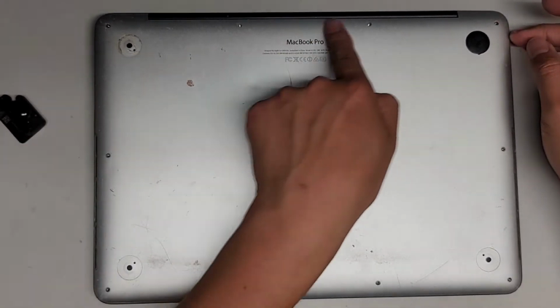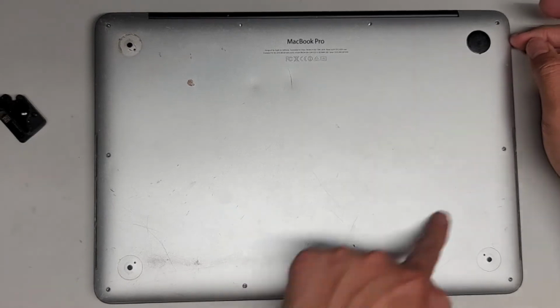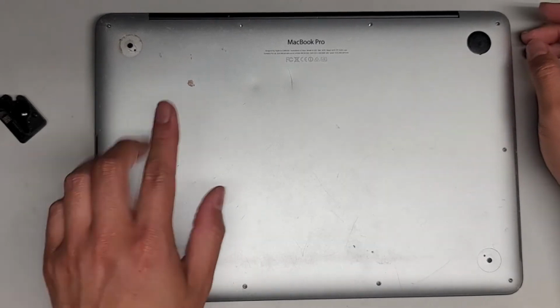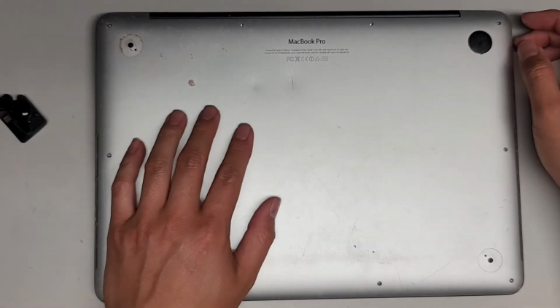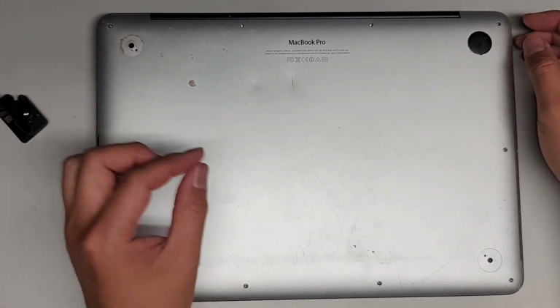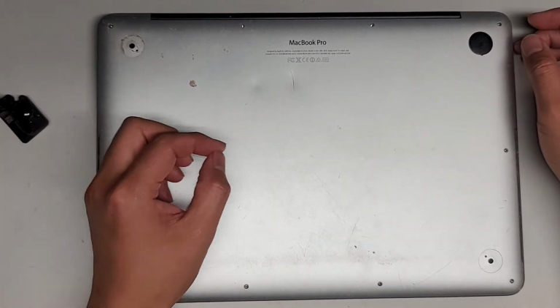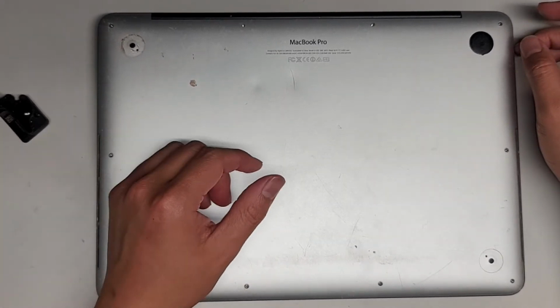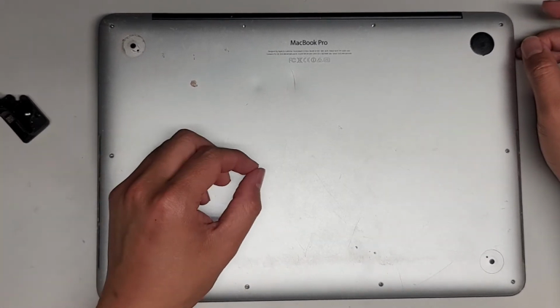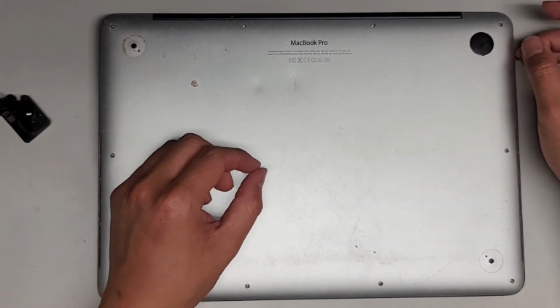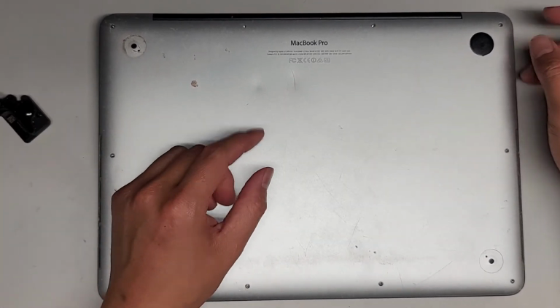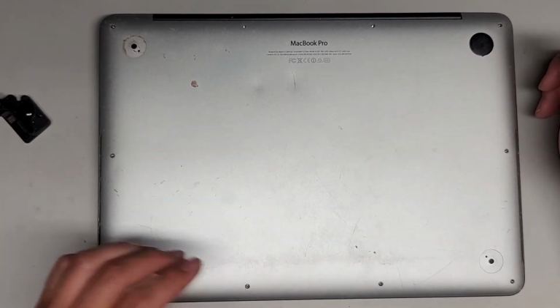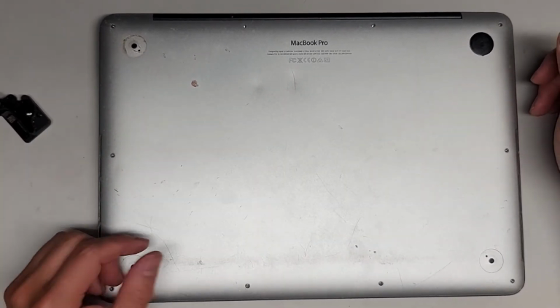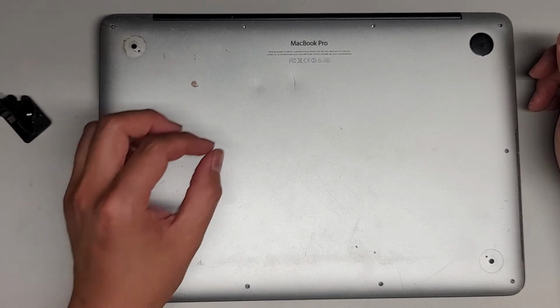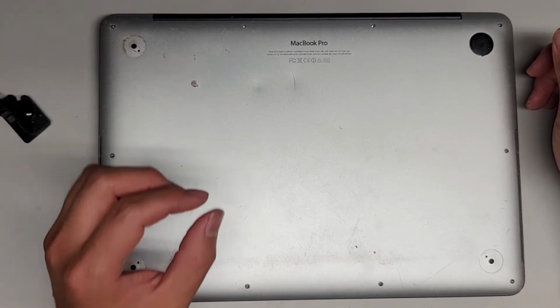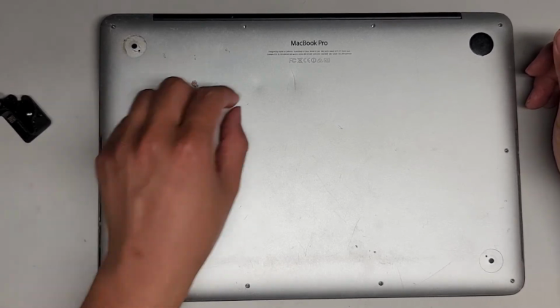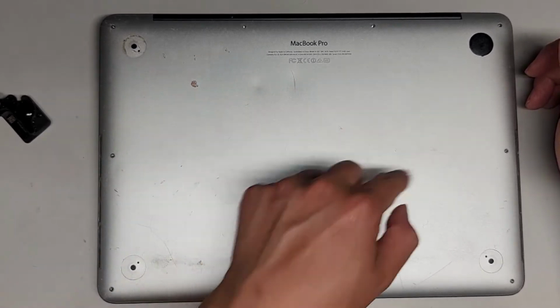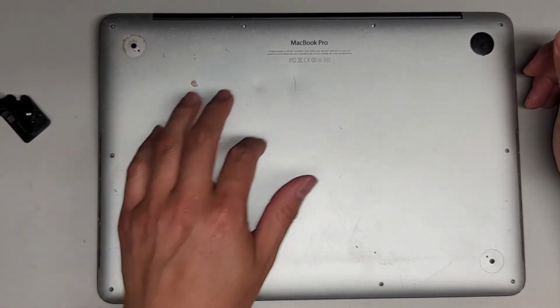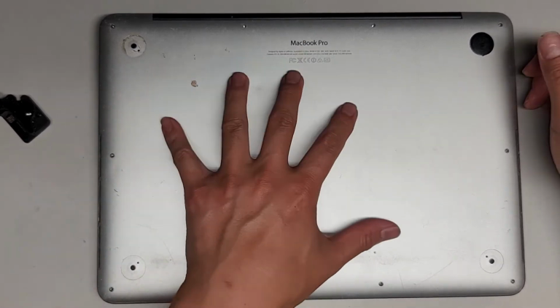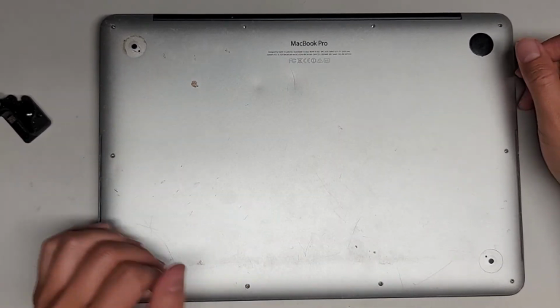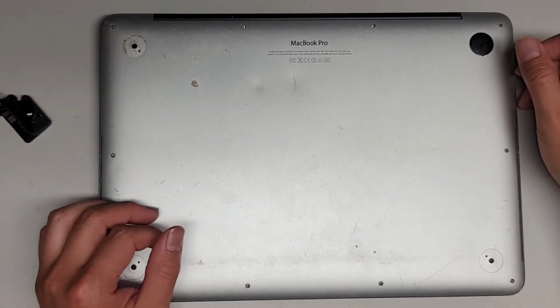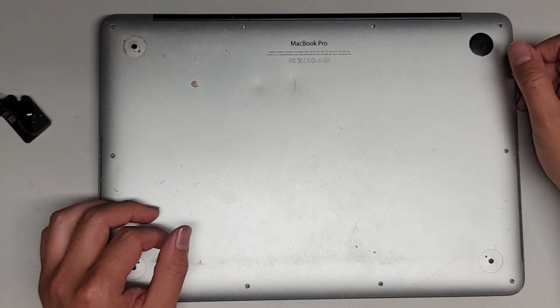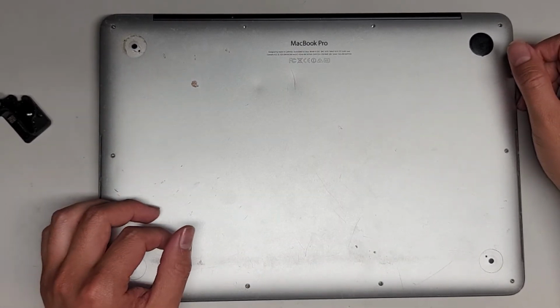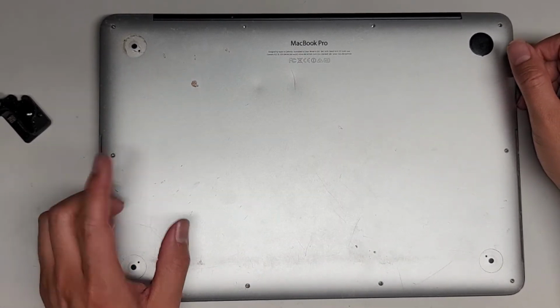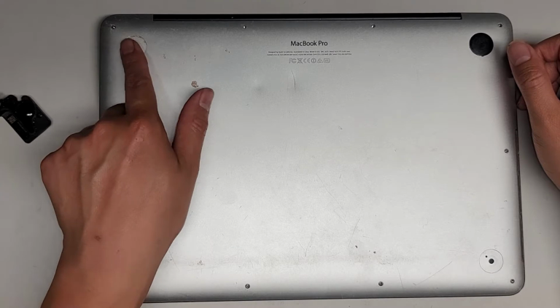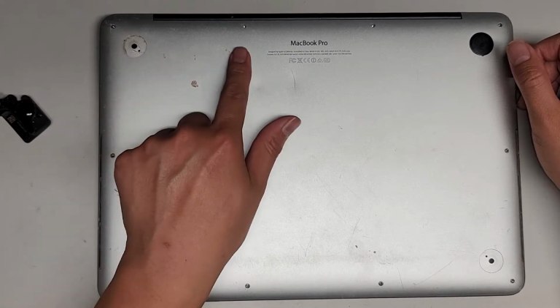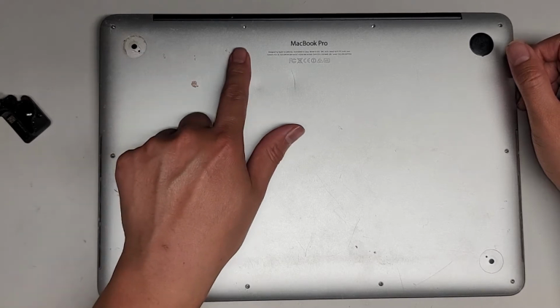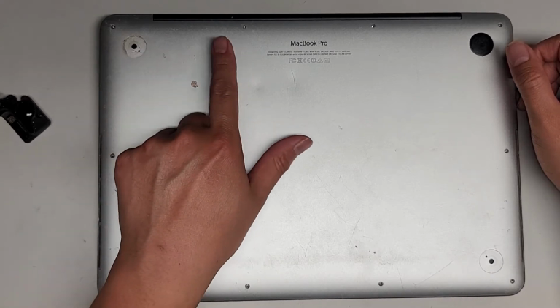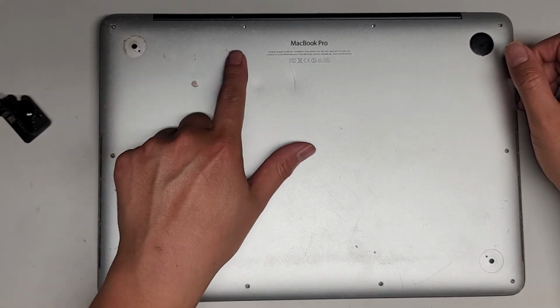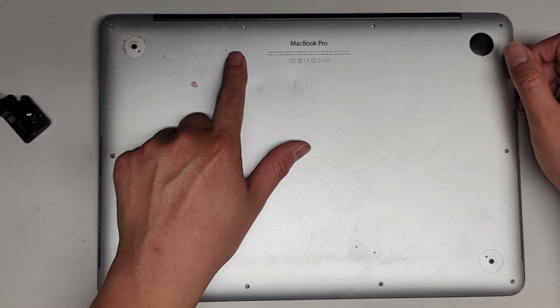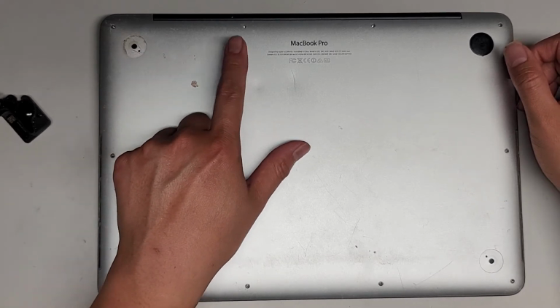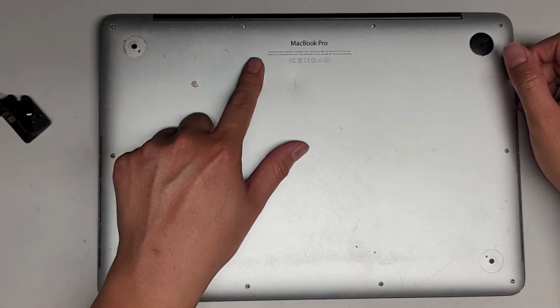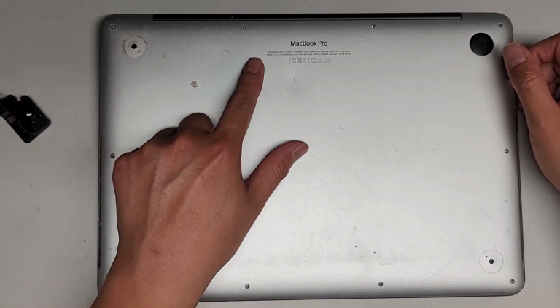First, remove all the screws from the bottom. Keep them in order because they are different size, shape, and length. Put the flat side down in the pattern and remove them in a rectangle pattern. To remove these screws you need a Pentalobe 1.2 or a P5 screwdriver.